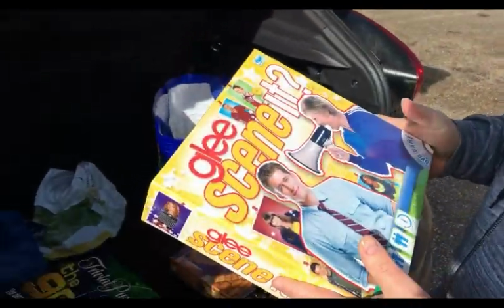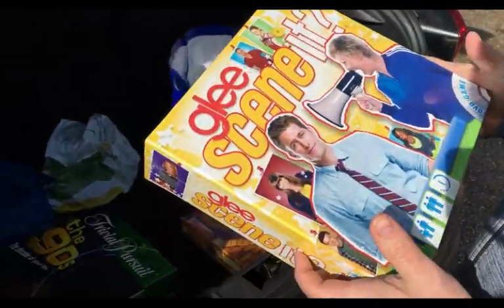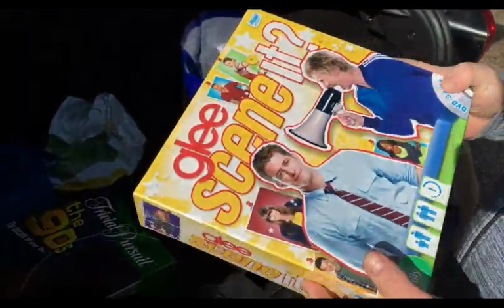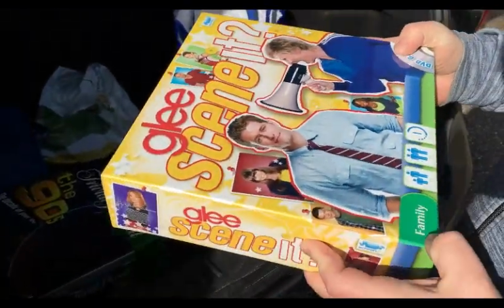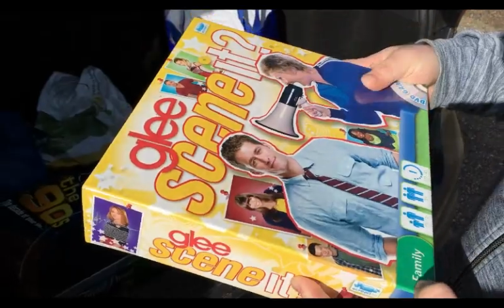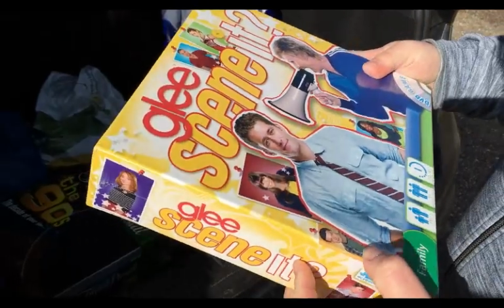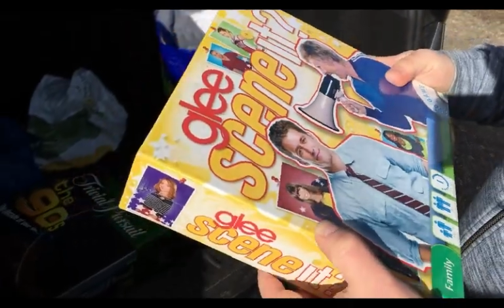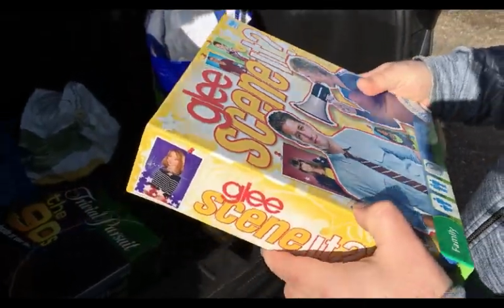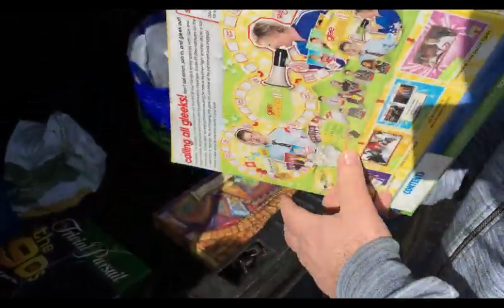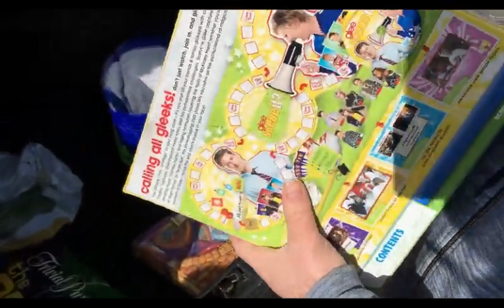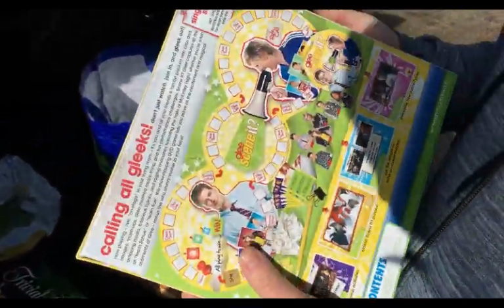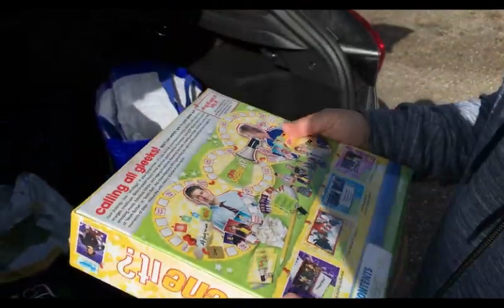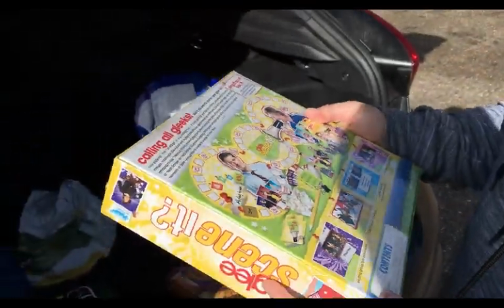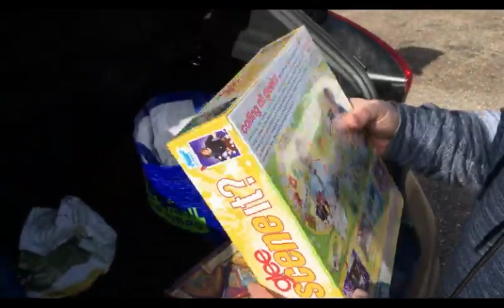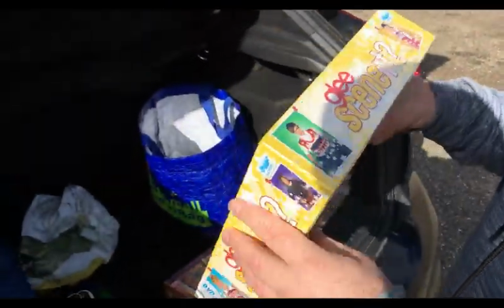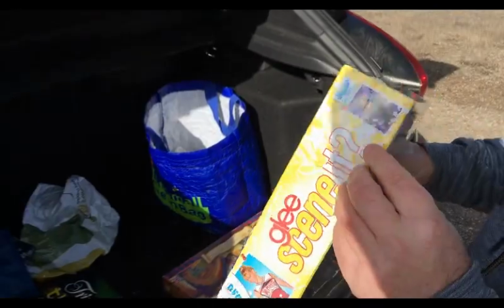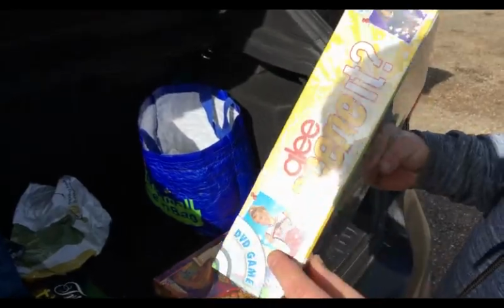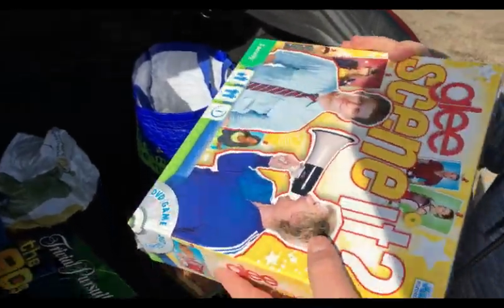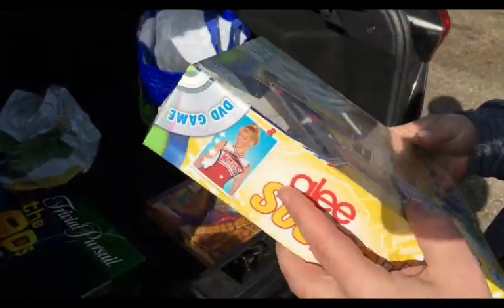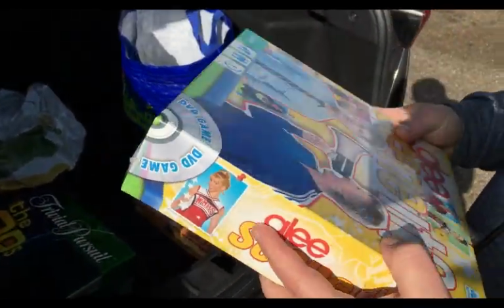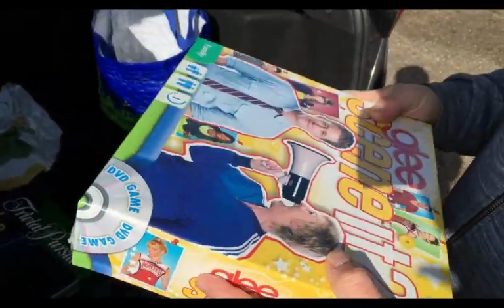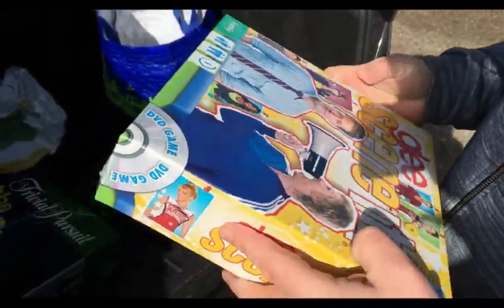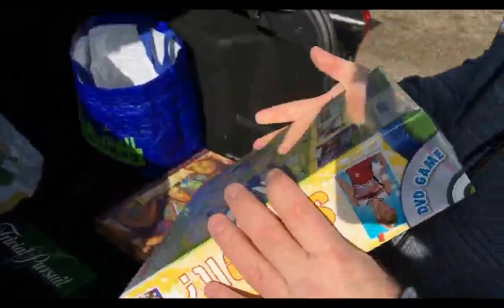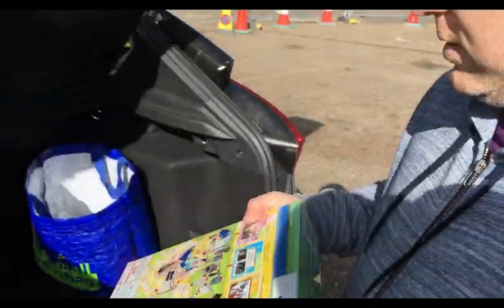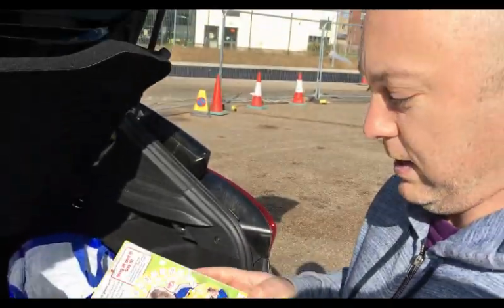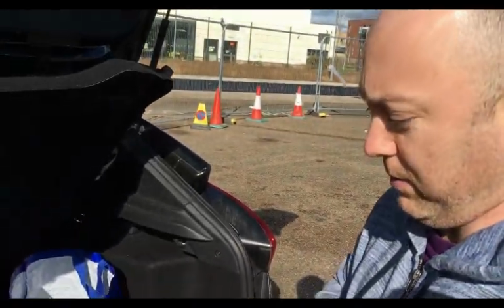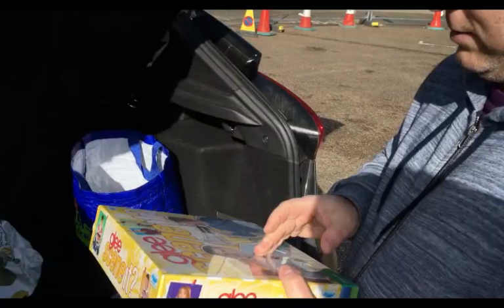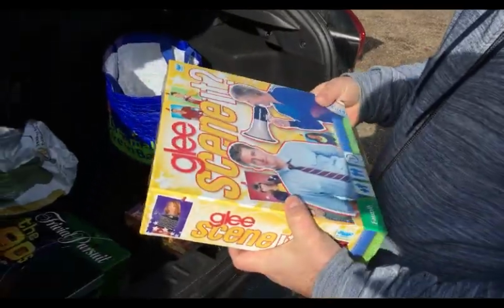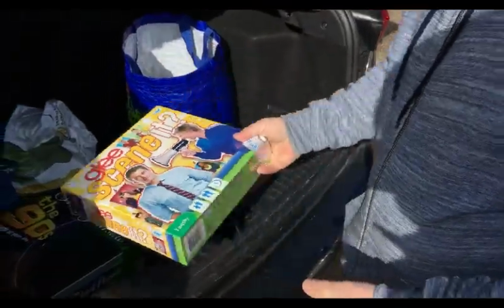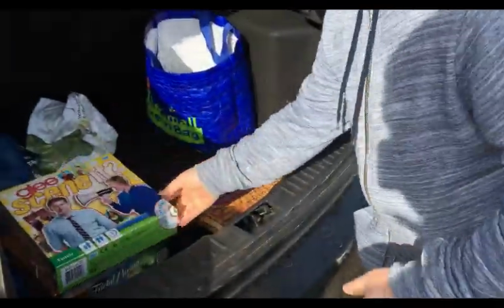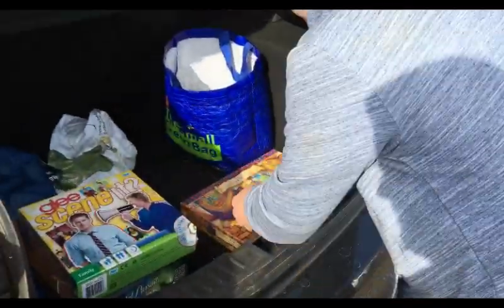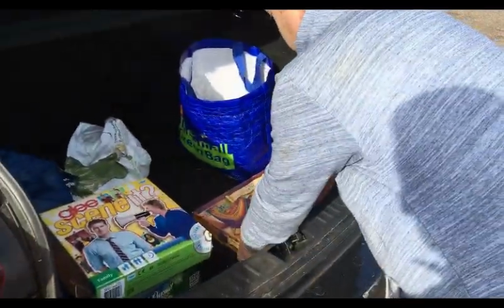We got this Glee Scenit — nice and feminine — and it's sealed. We paid a pound for that, so I reckon, again, maybe a tenner. Not too shabby.